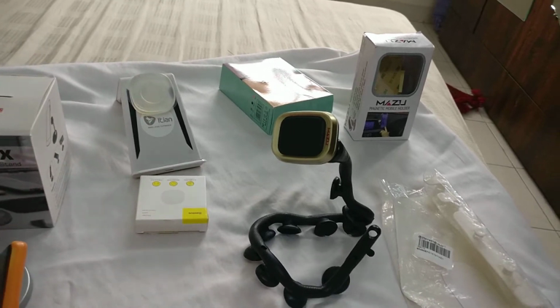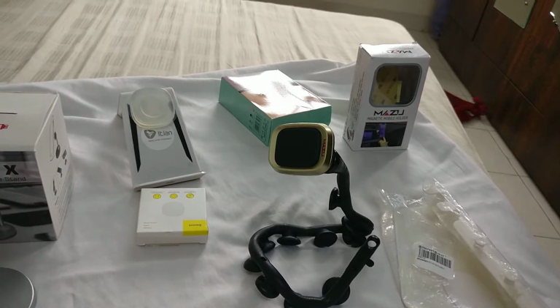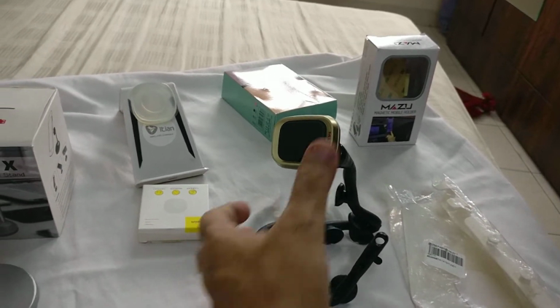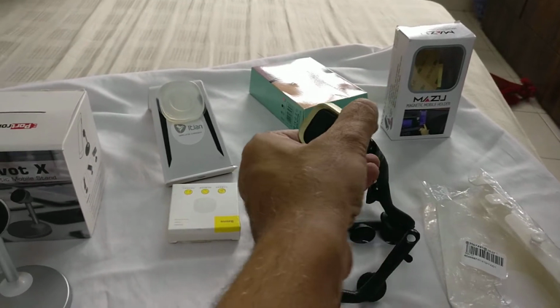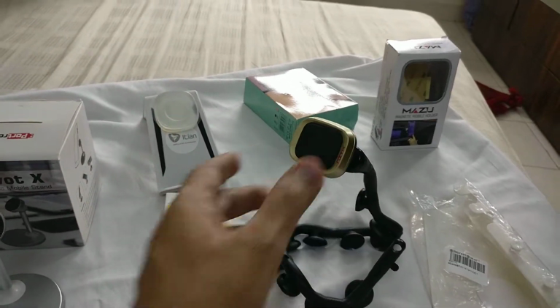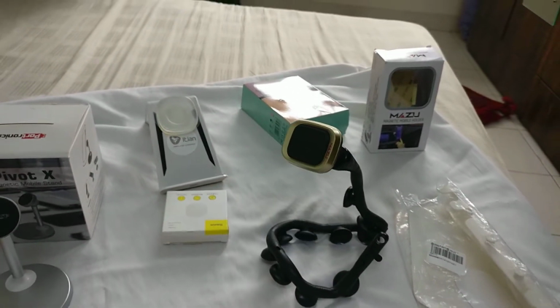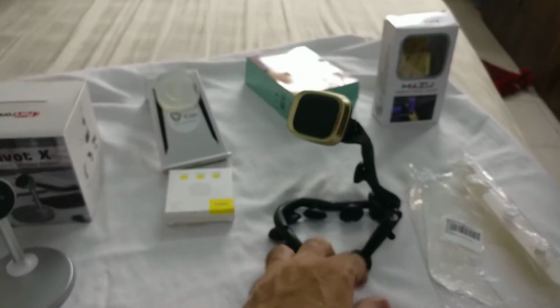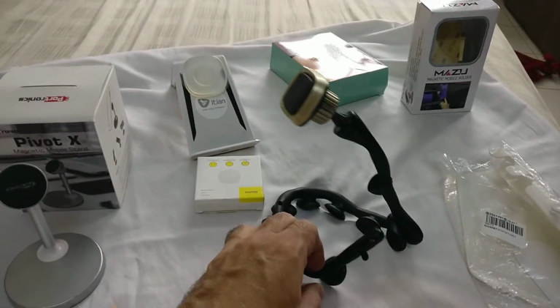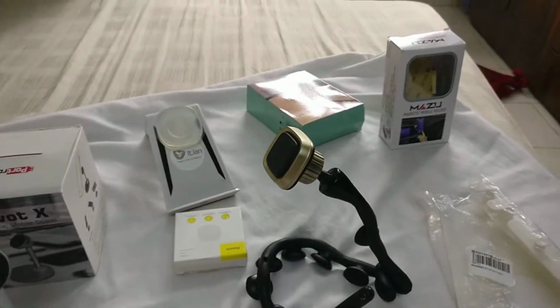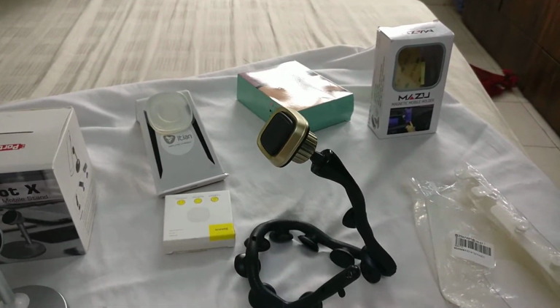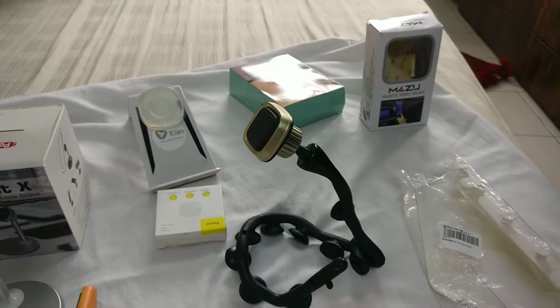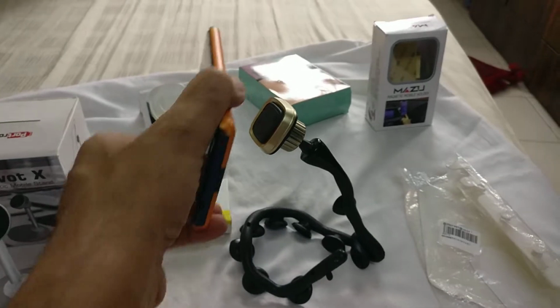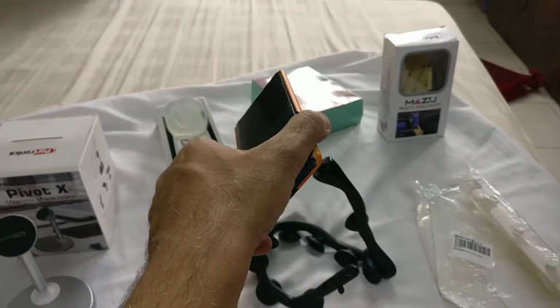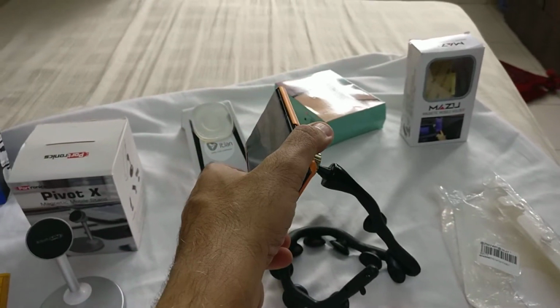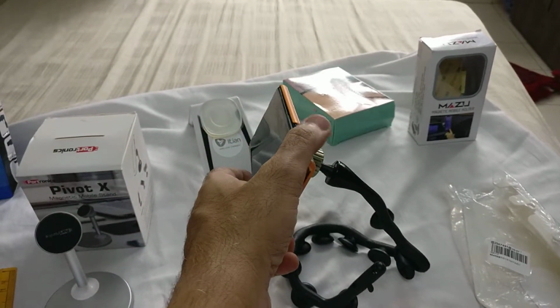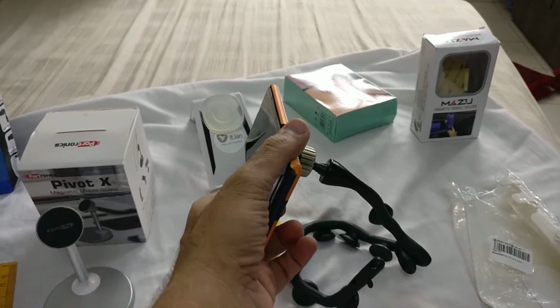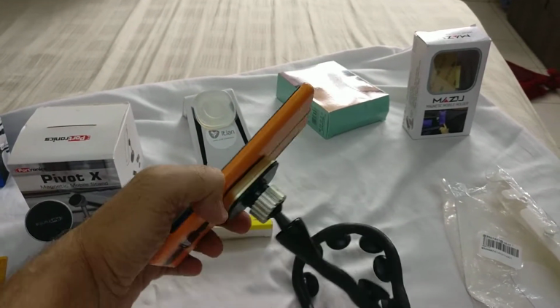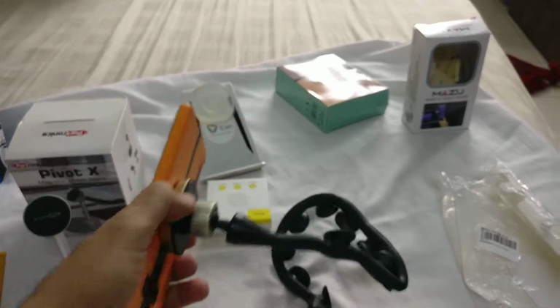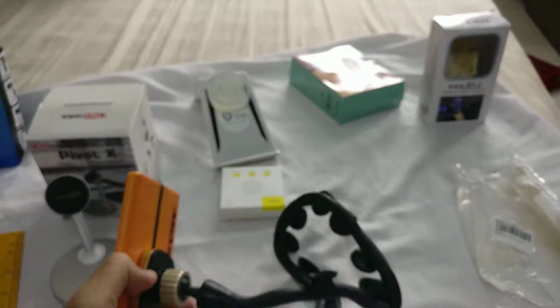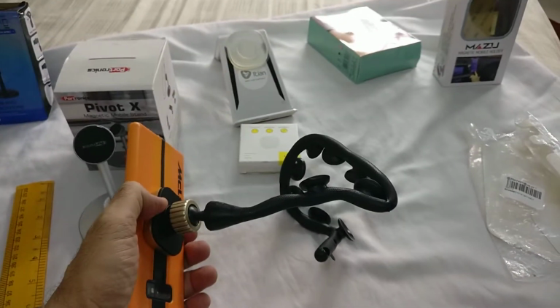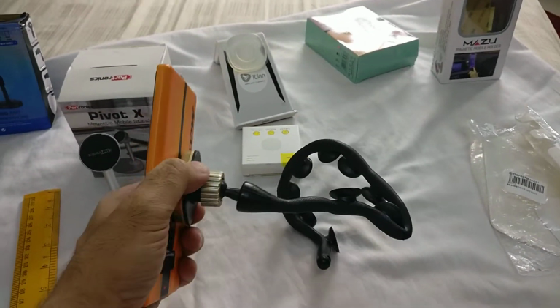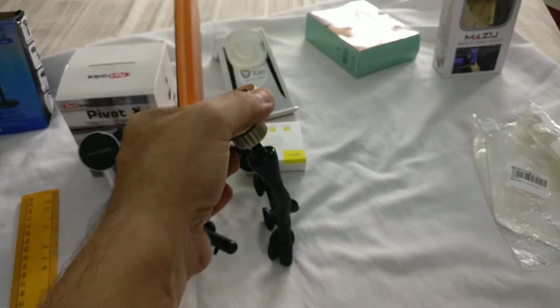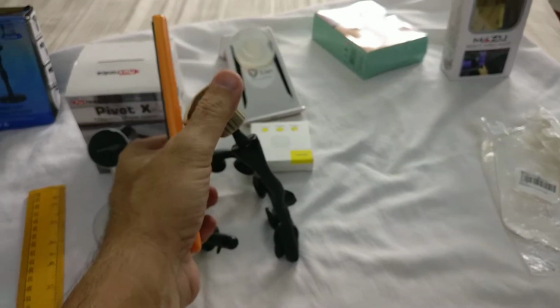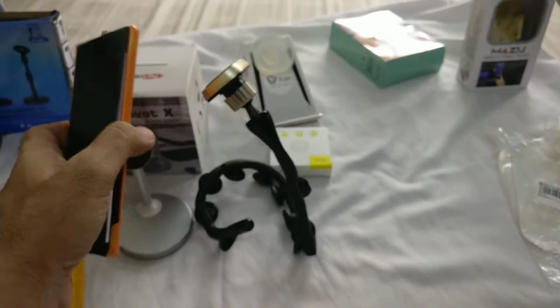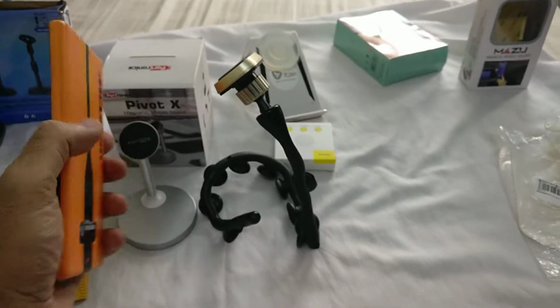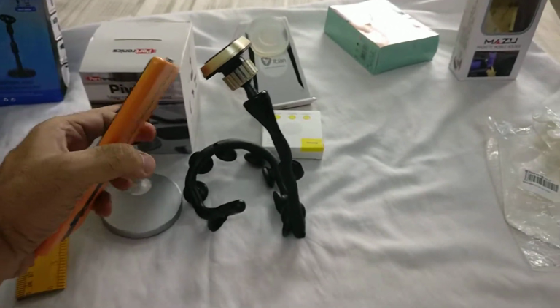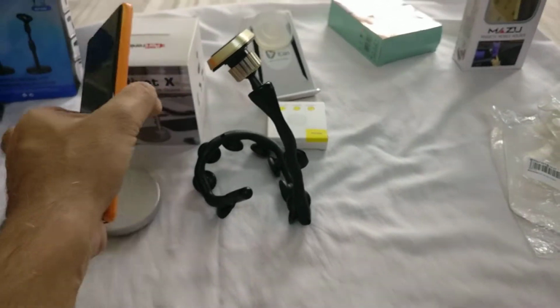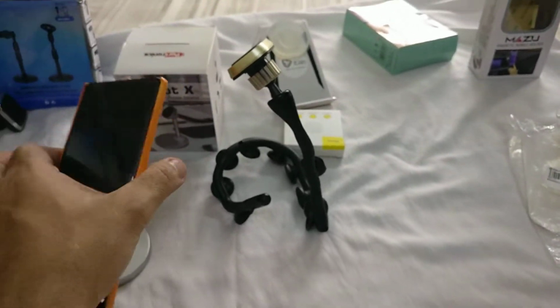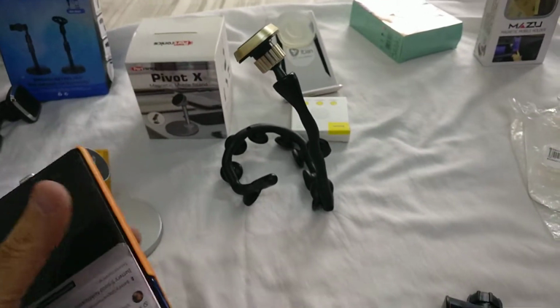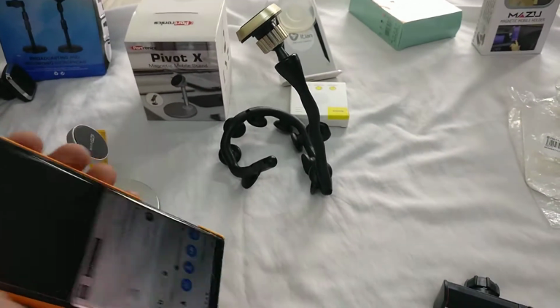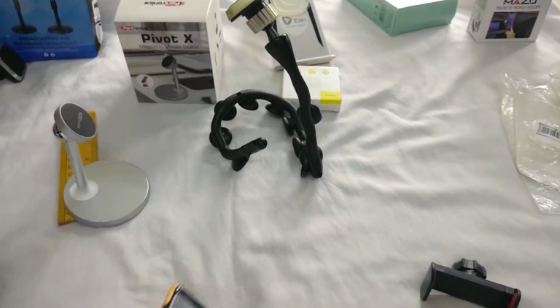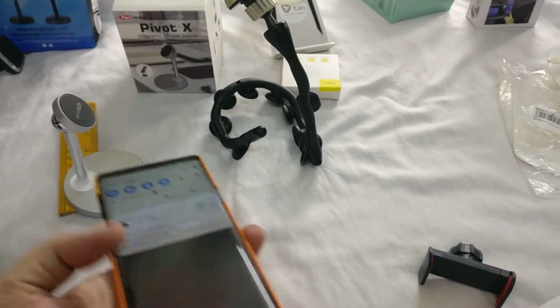You see, it's so much more convenient — you can make it stand, adjust it, and this can be bent and adjusted. All these are super, I love it.